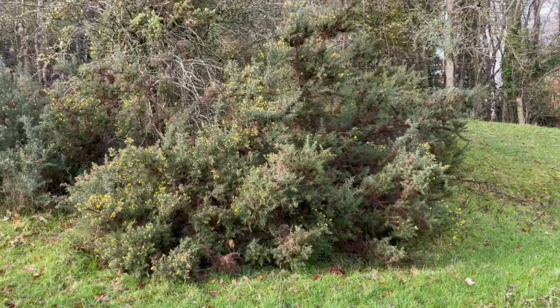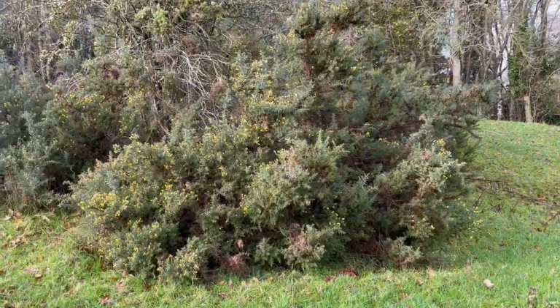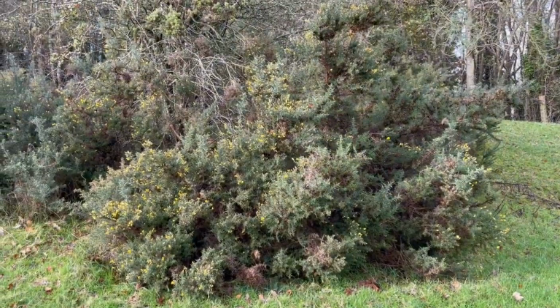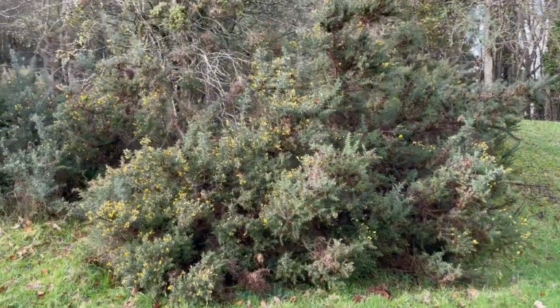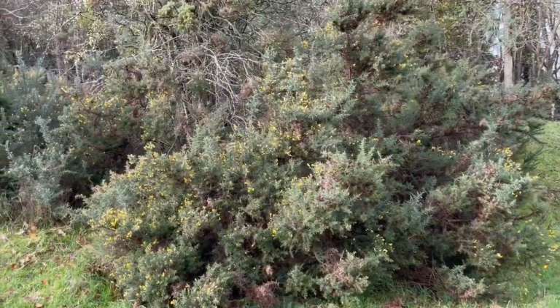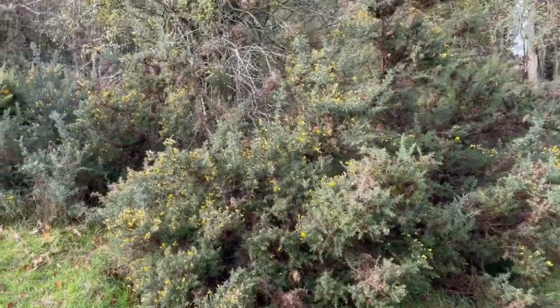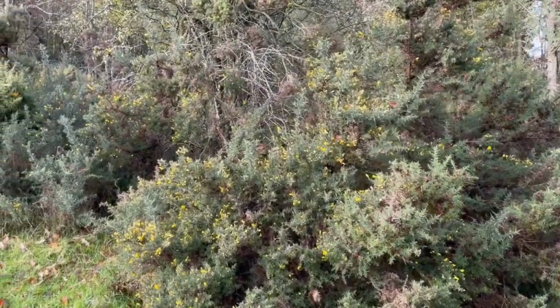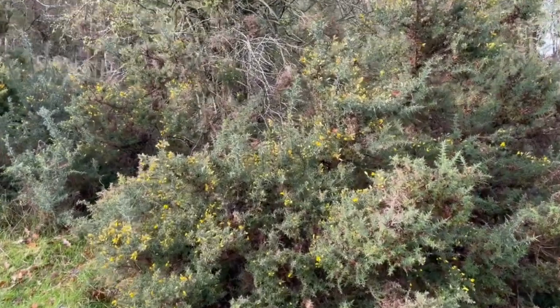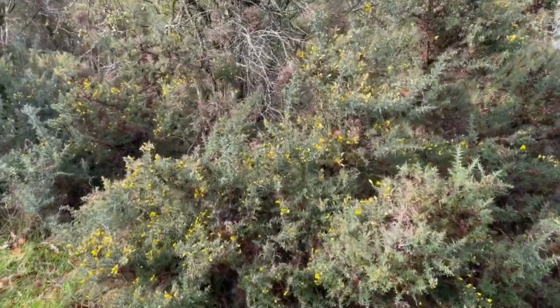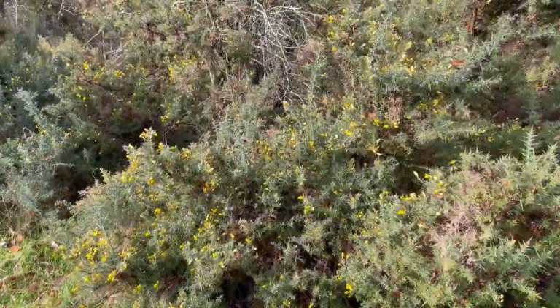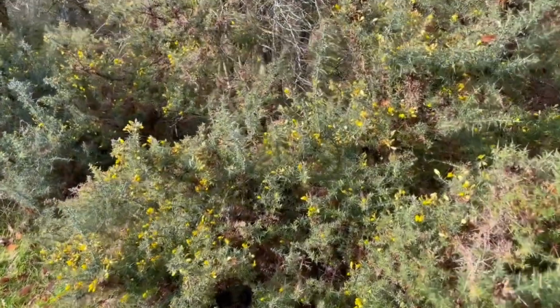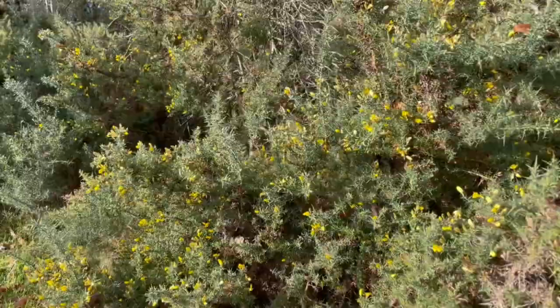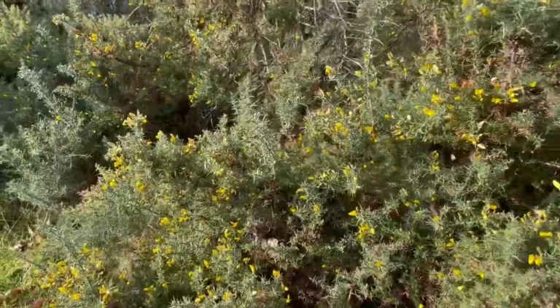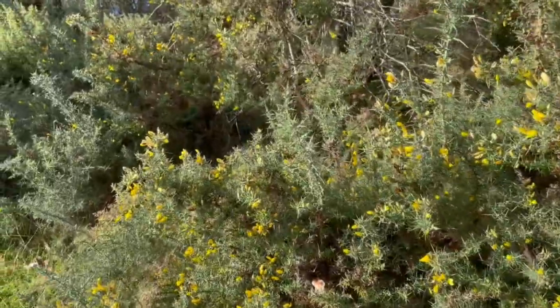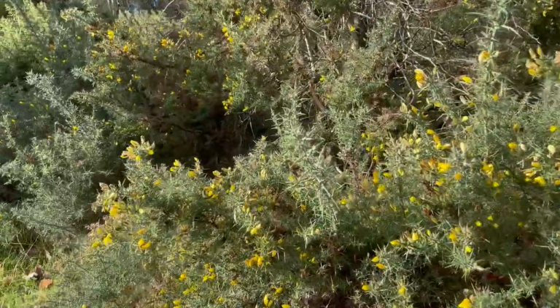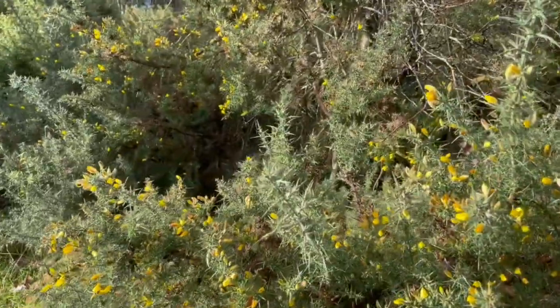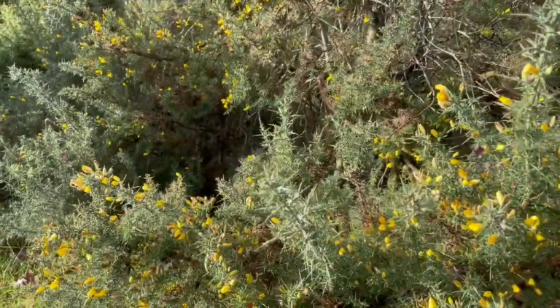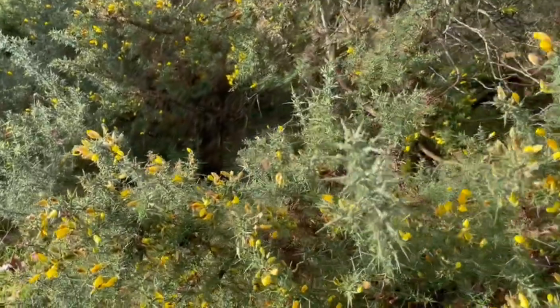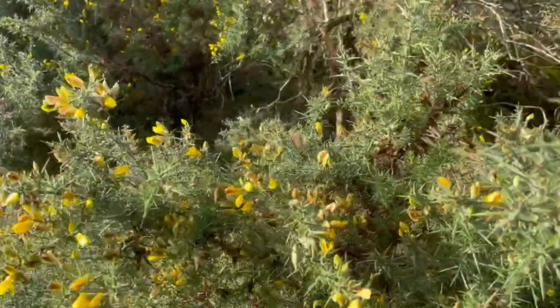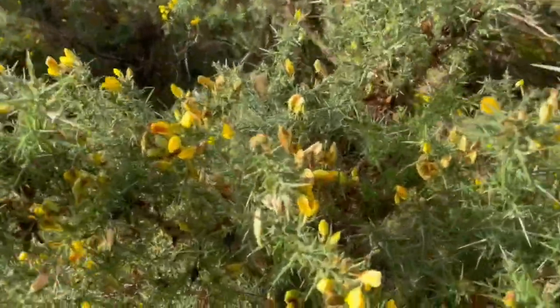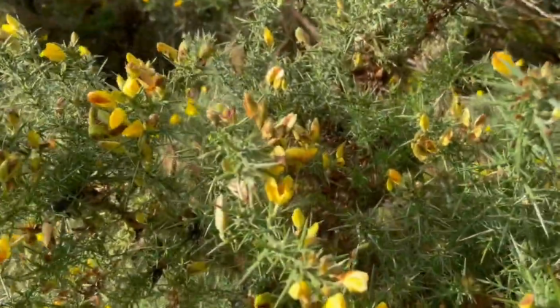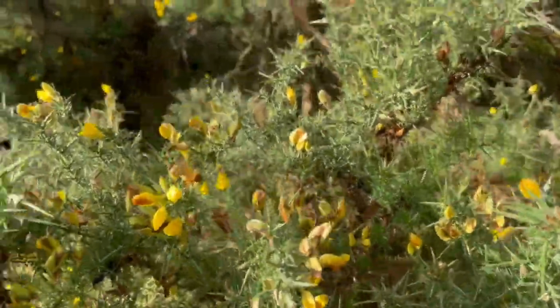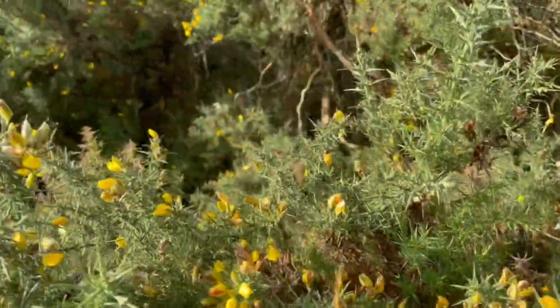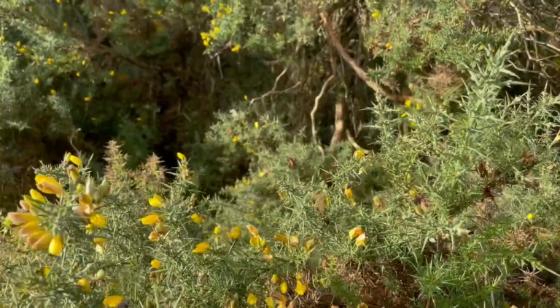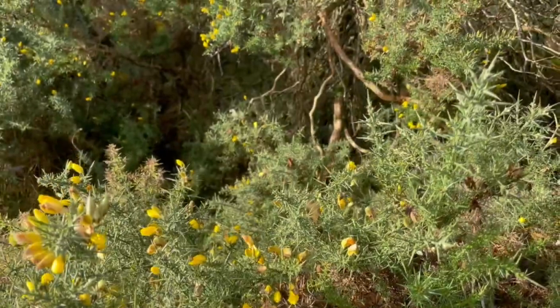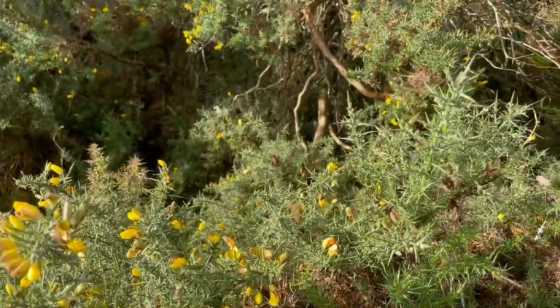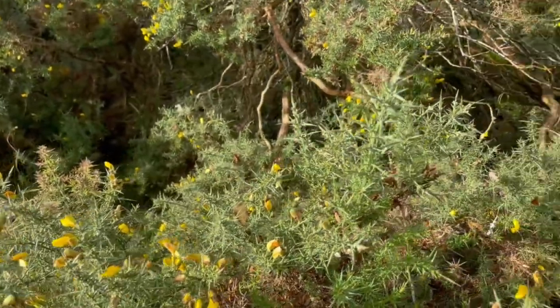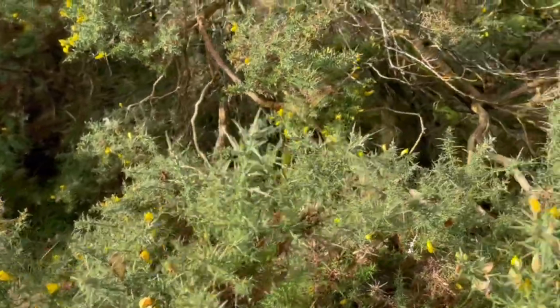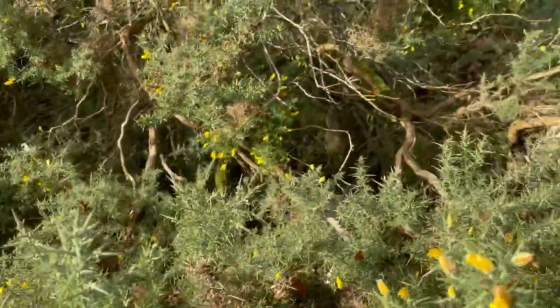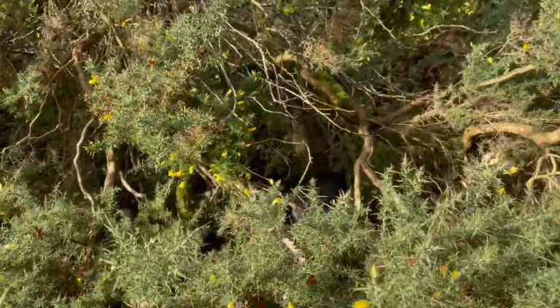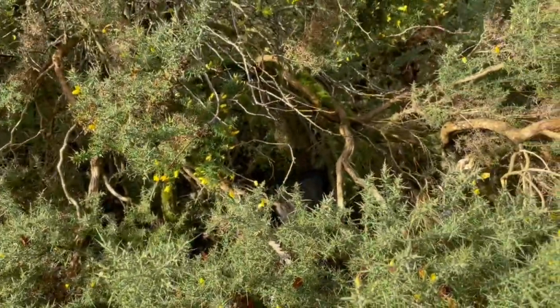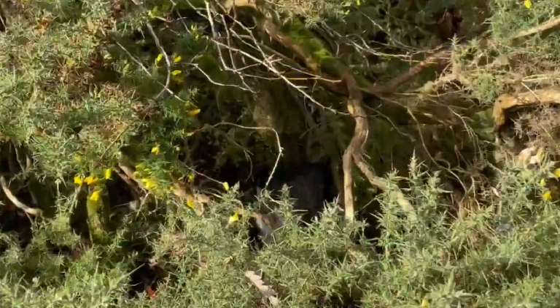Here's our gorse. It's always in bloom. There's a load of it in bloom at the moment, but that's great for insect life. There's lots of insects on it, flying about it, and there's a cat in the middle of it.